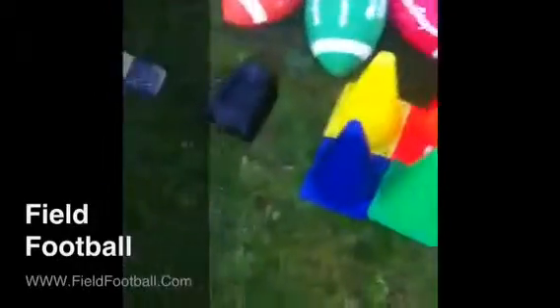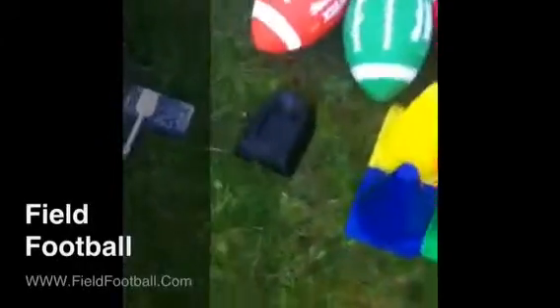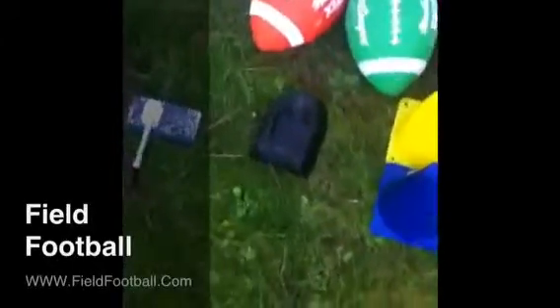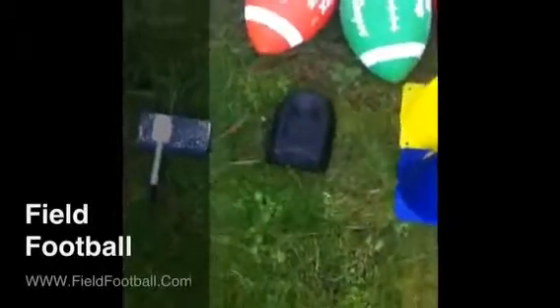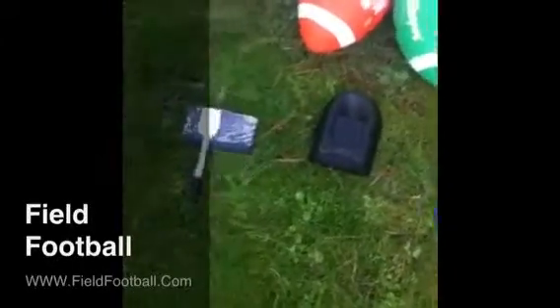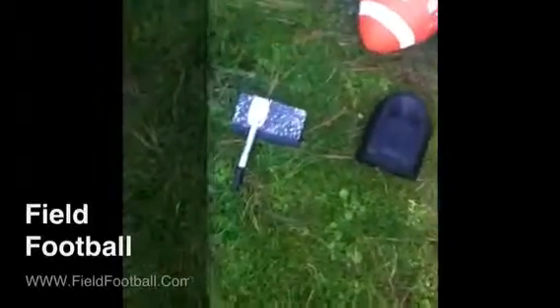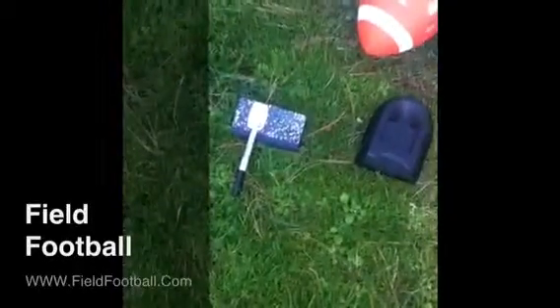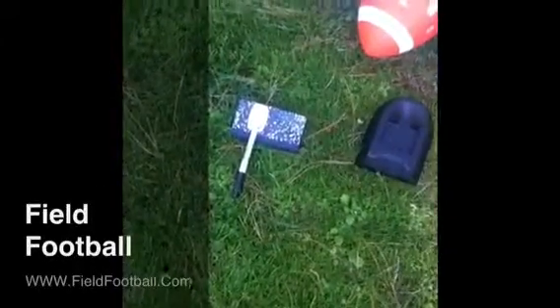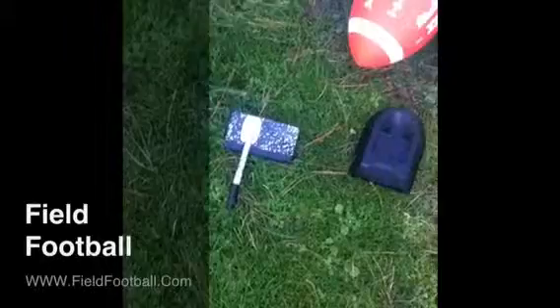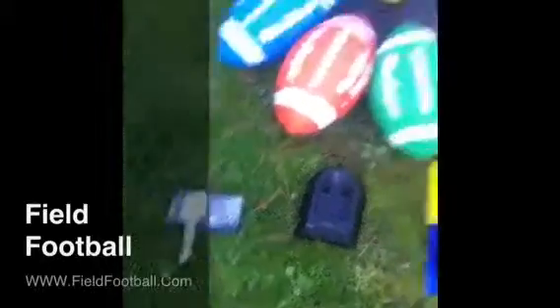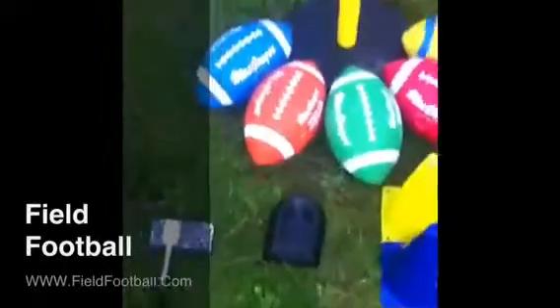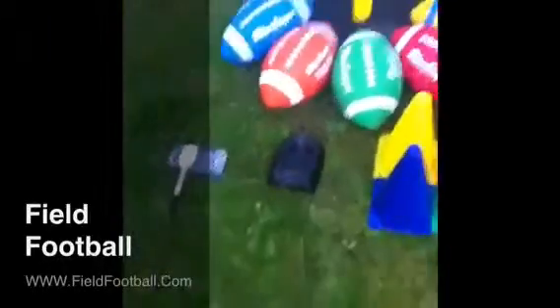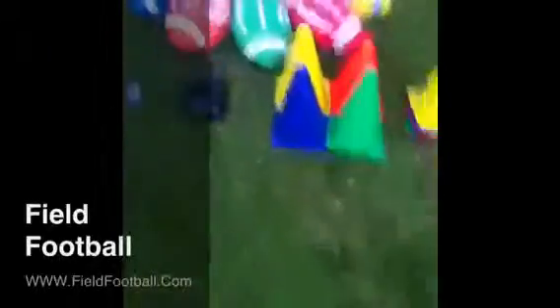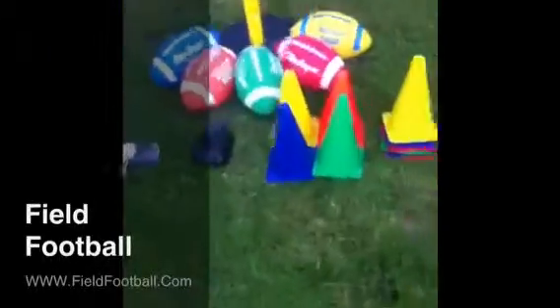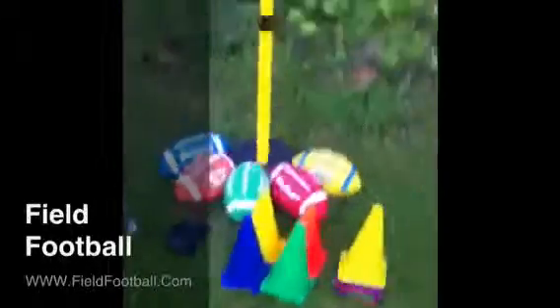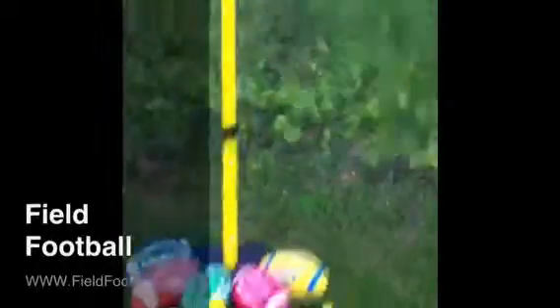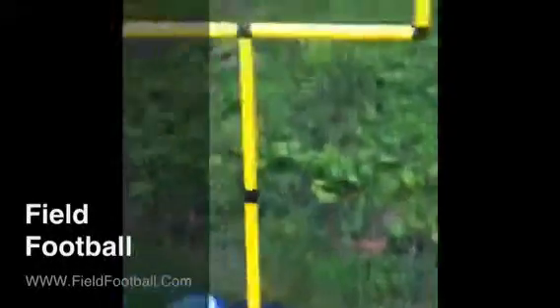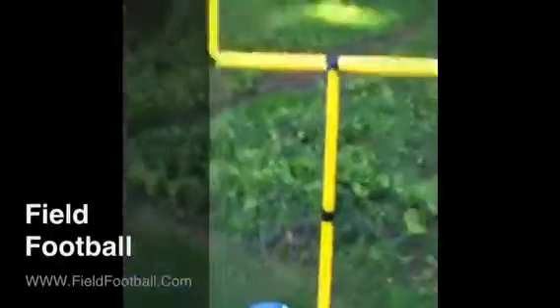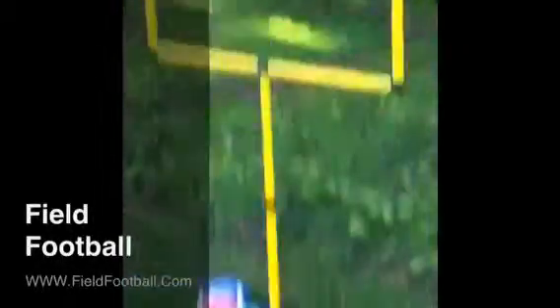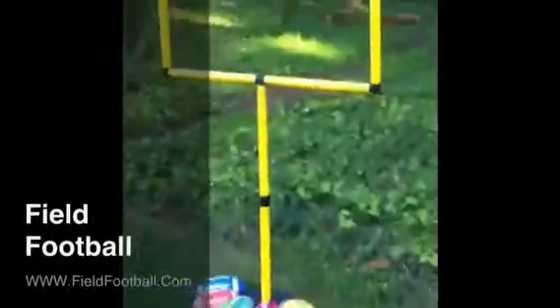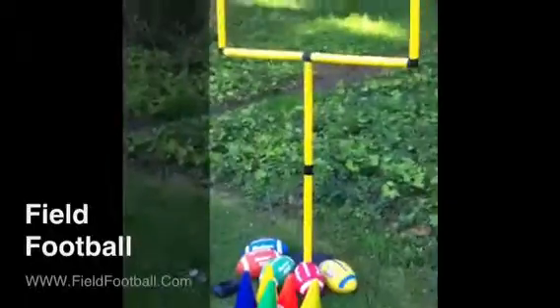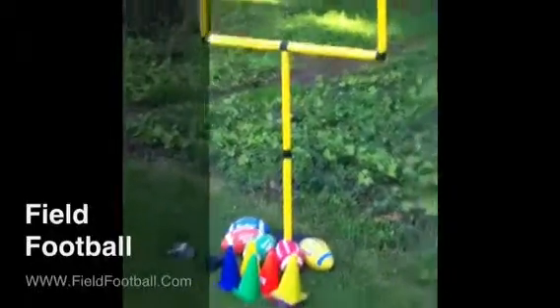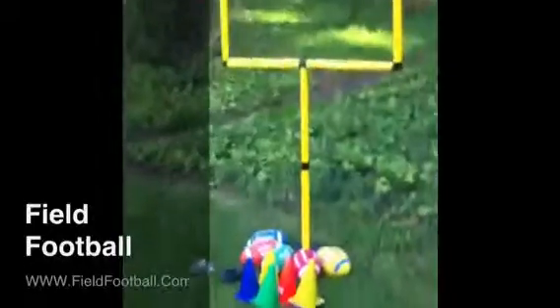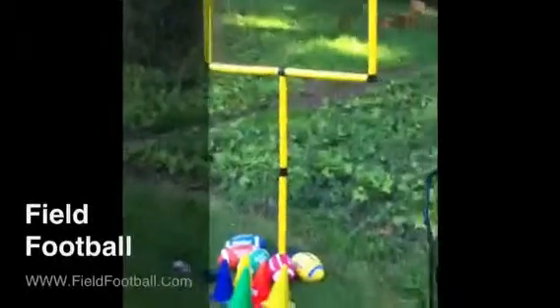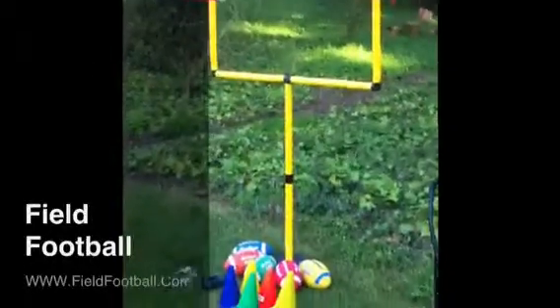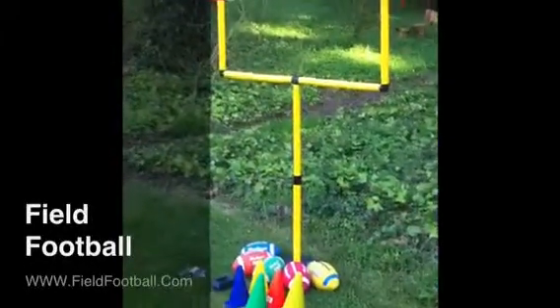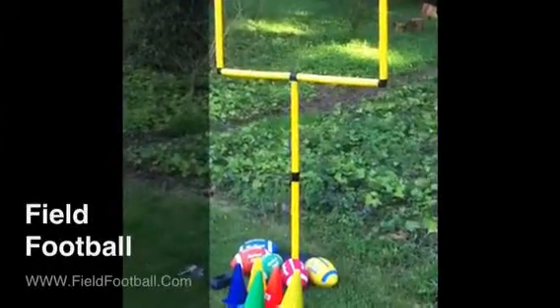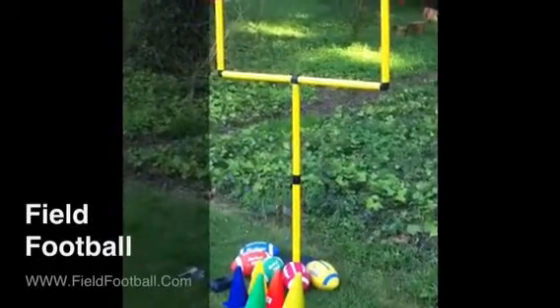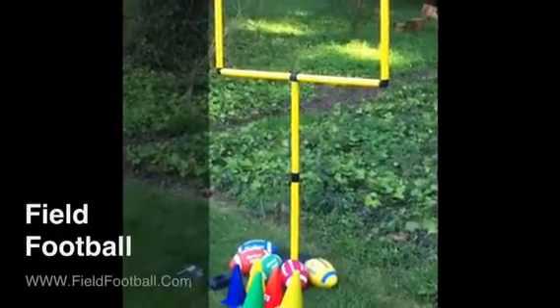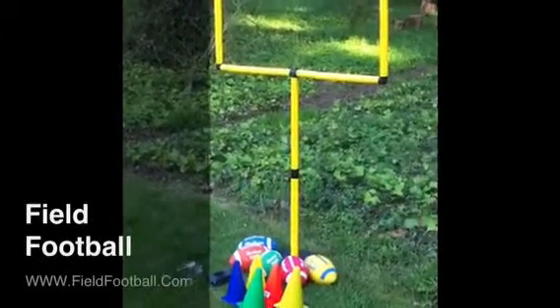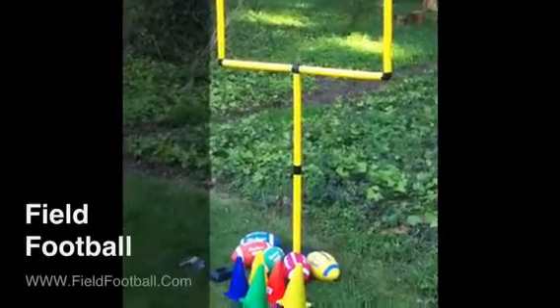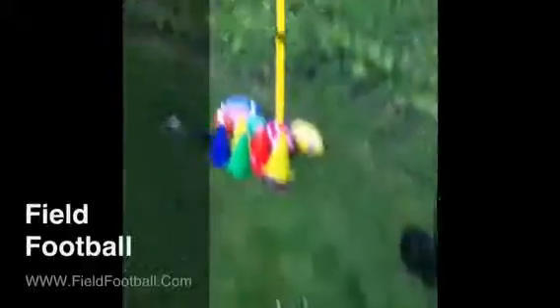You're also going to need a good tee and something to keep score with if you're playing by yourself. So again, that's a quick look at the goal itself, and these items are all available on FieldFootball.com.